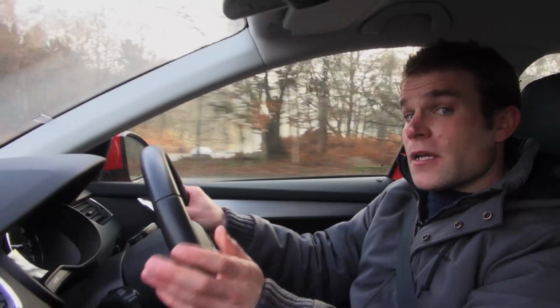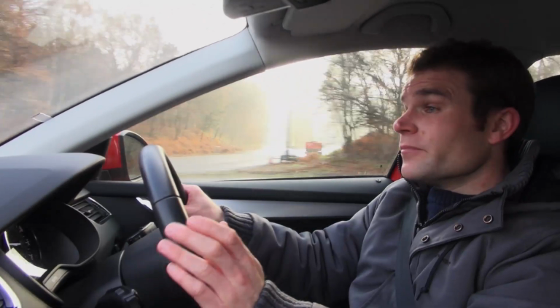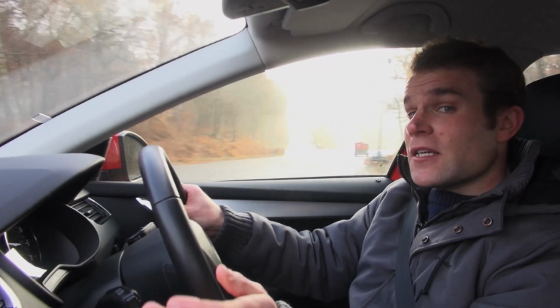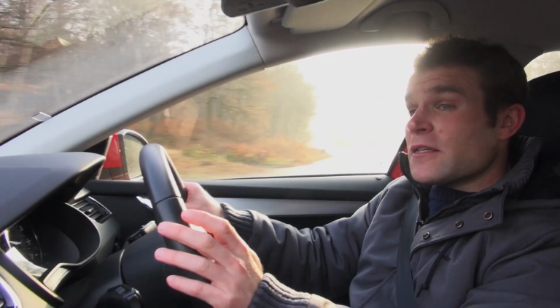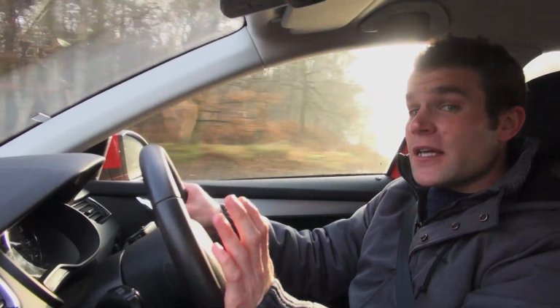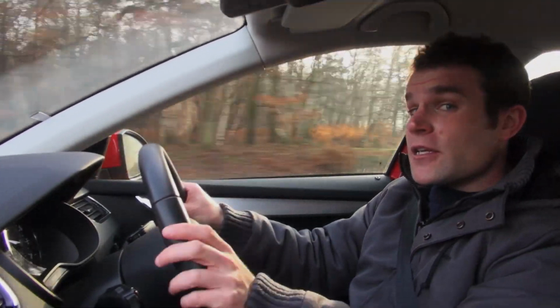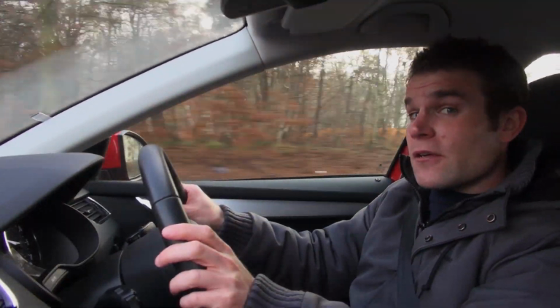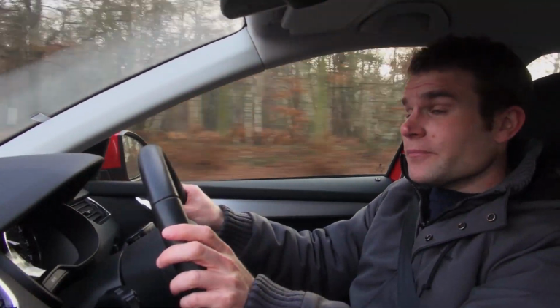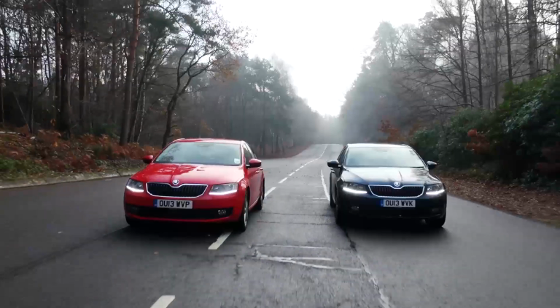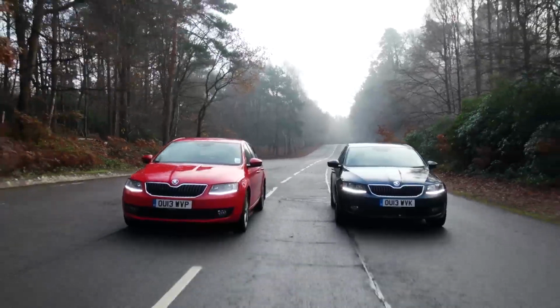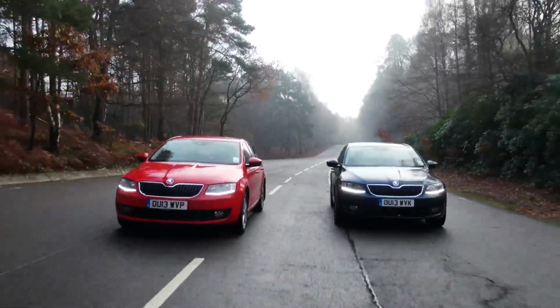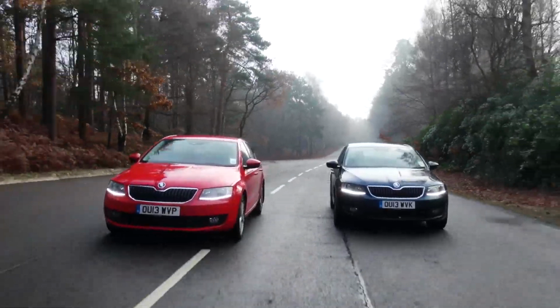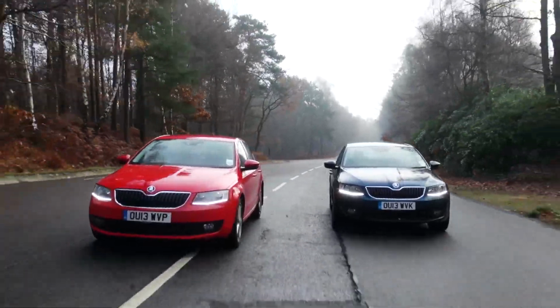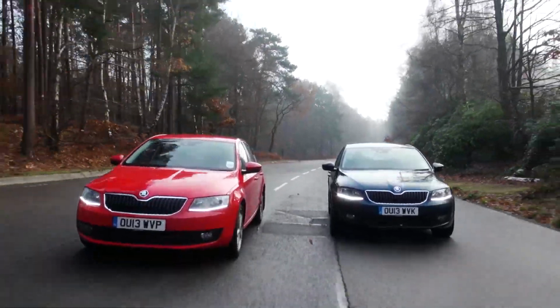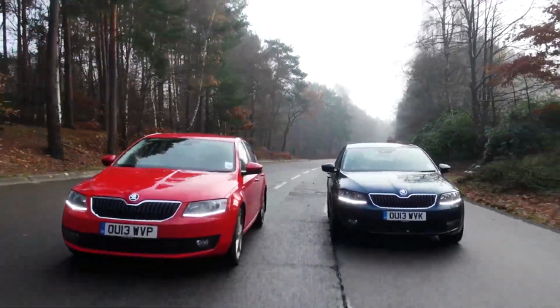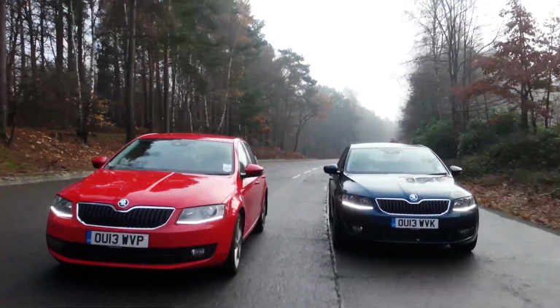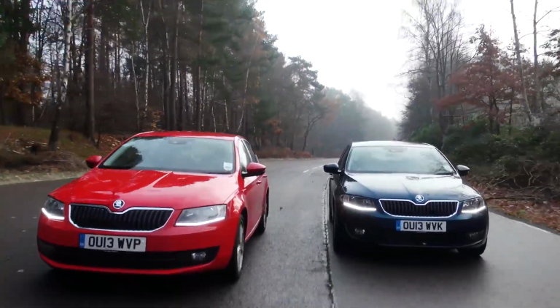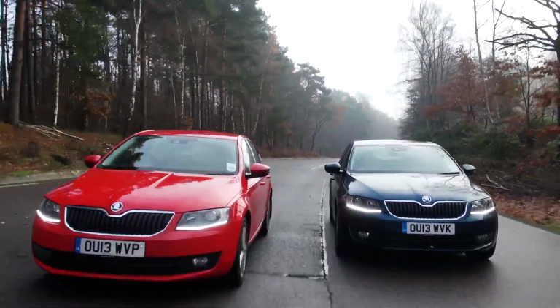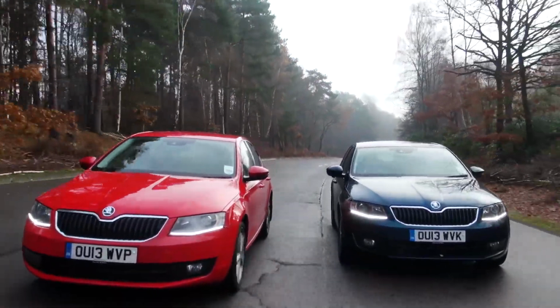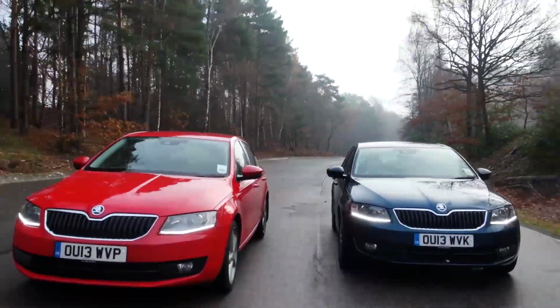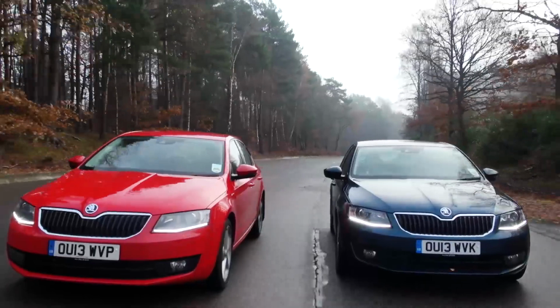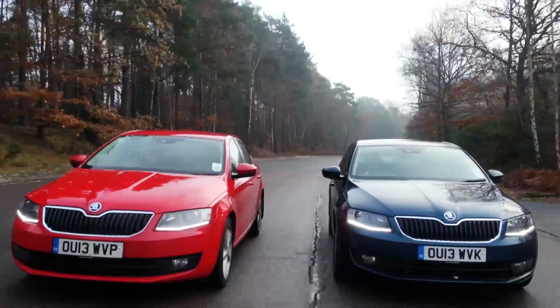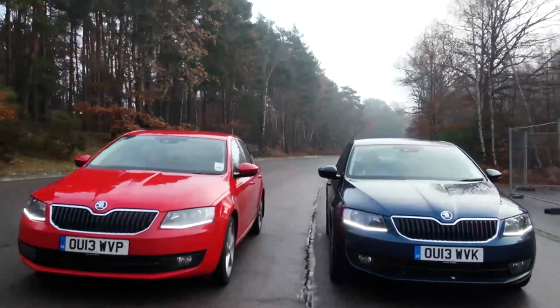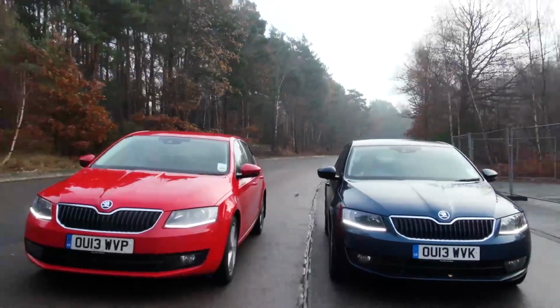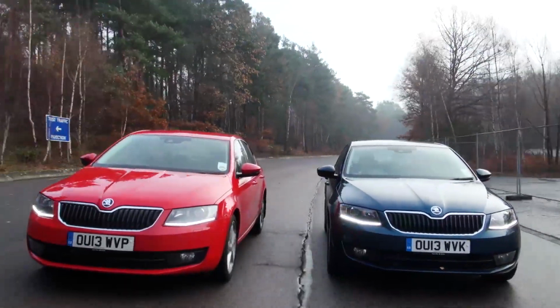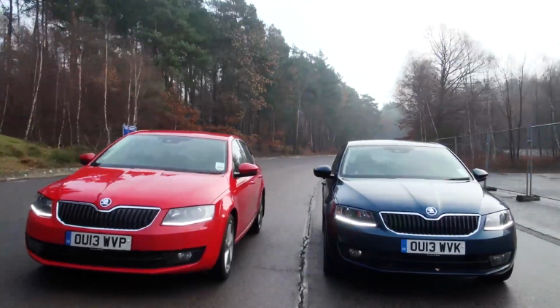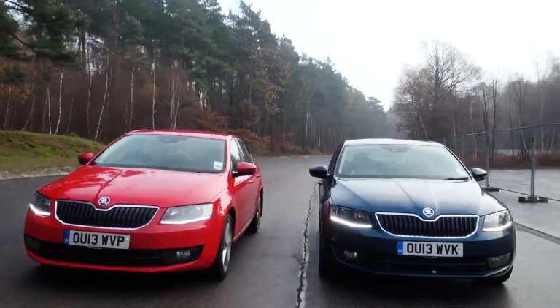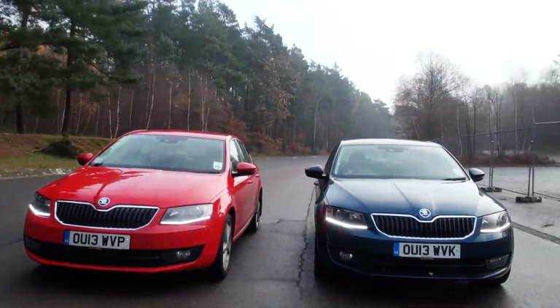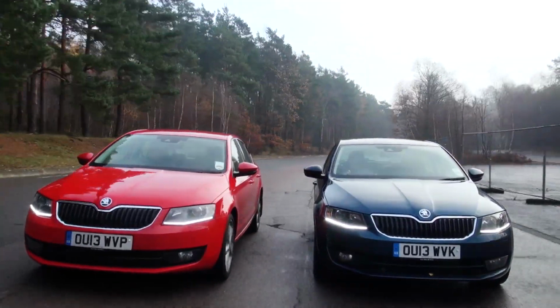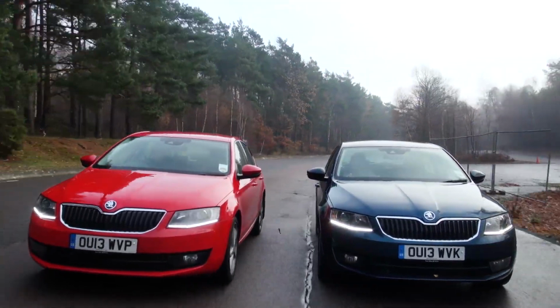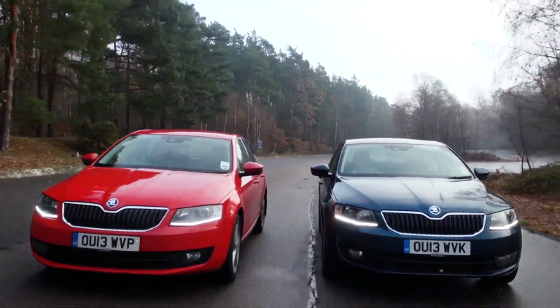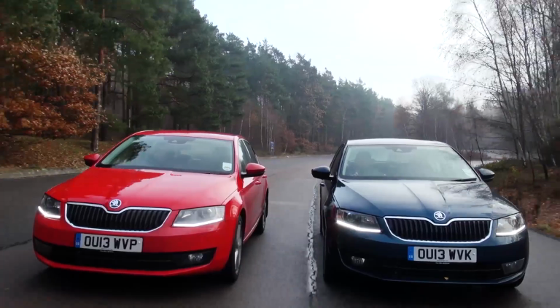So let's see what that difference actually looks like. We've got two identical Skoda Octavias — the red car is fitted with best buy tires, while the blue car has a poor performing budget brand.